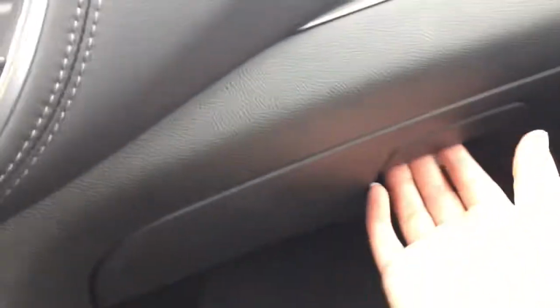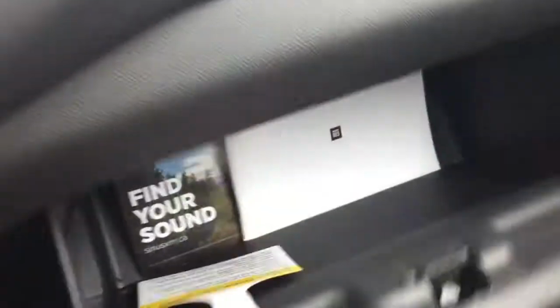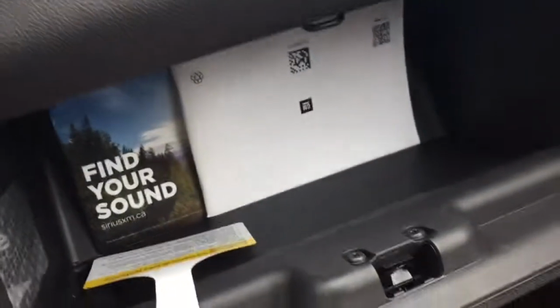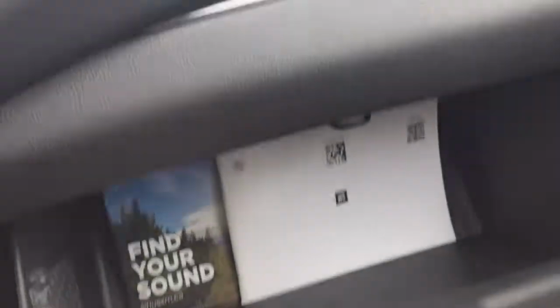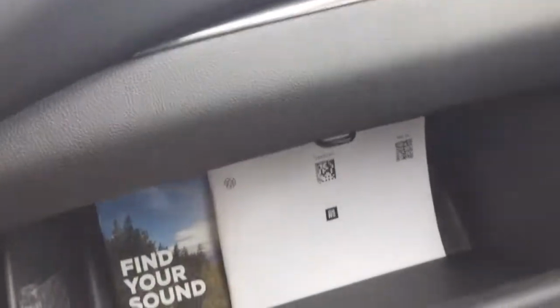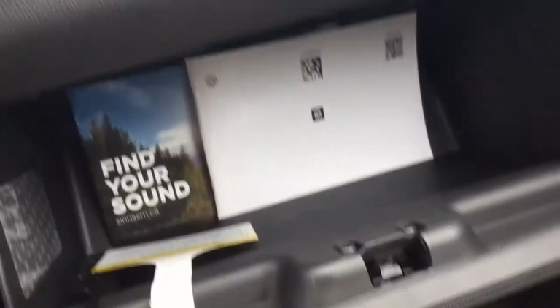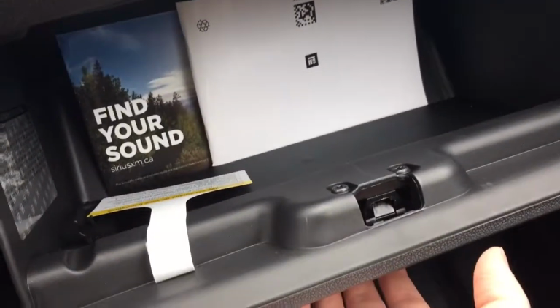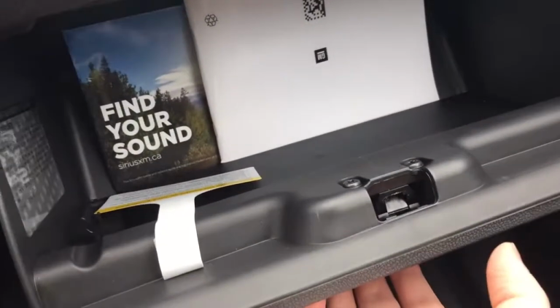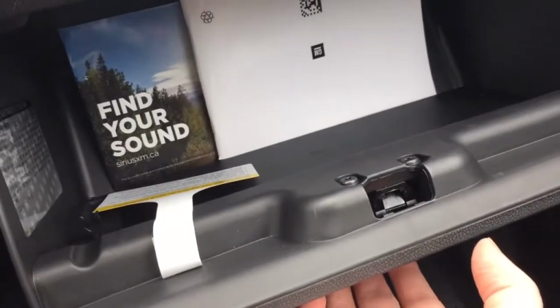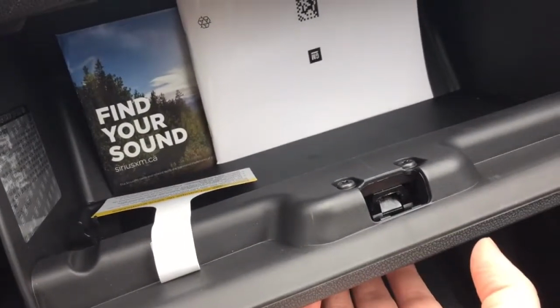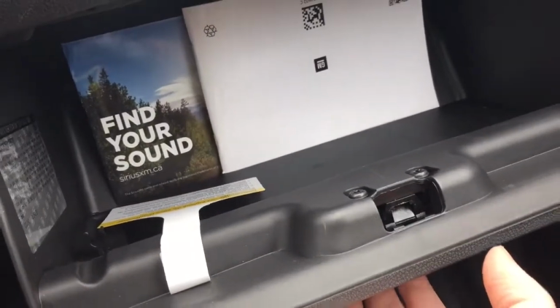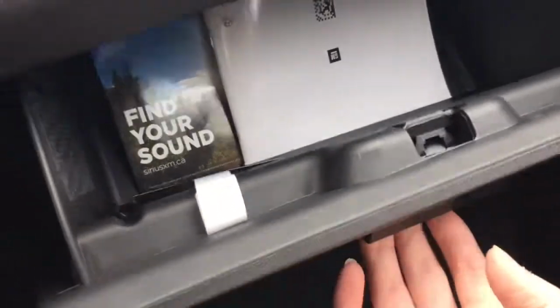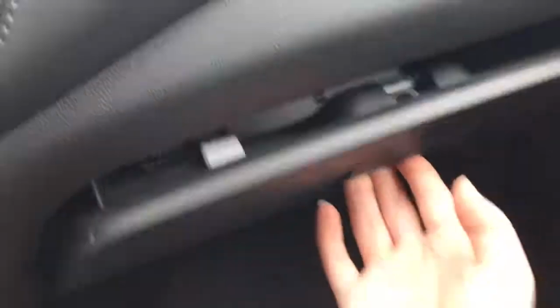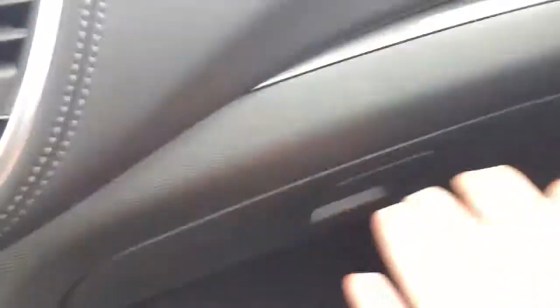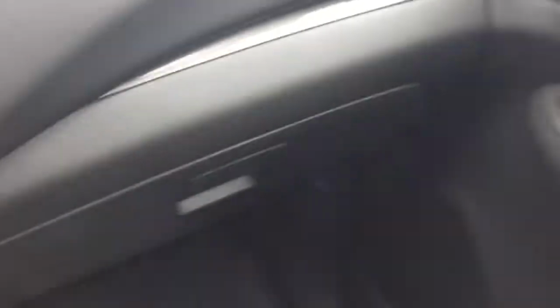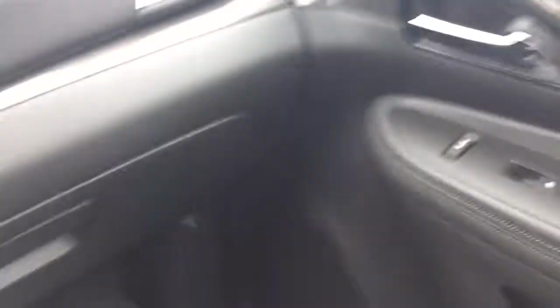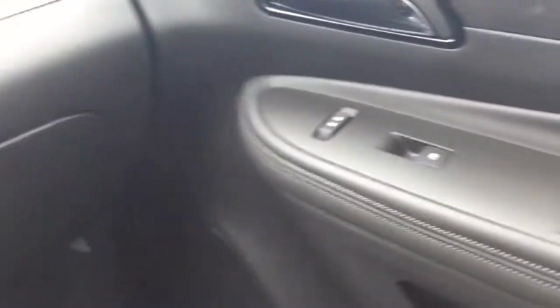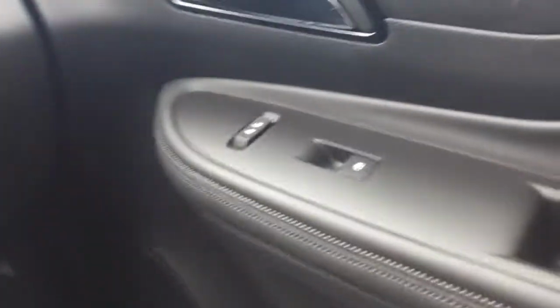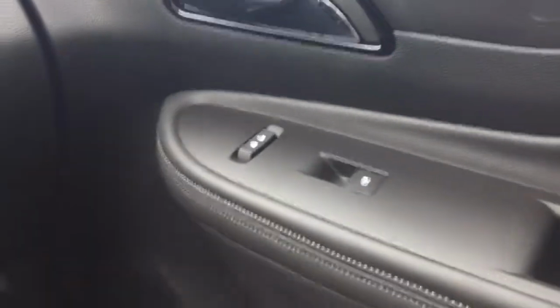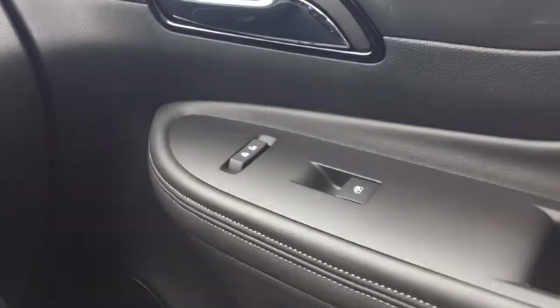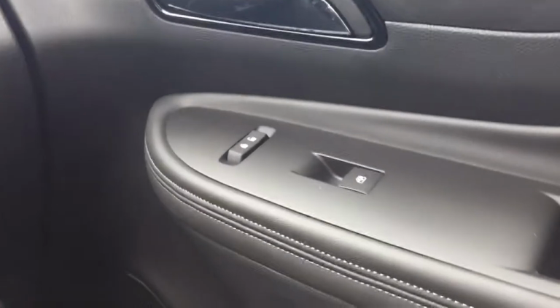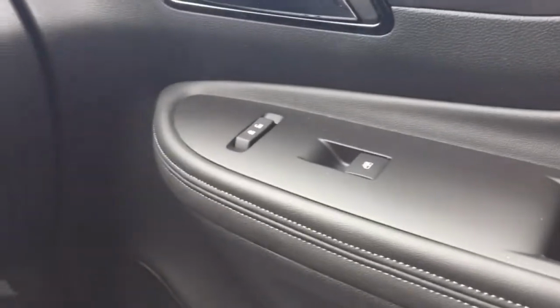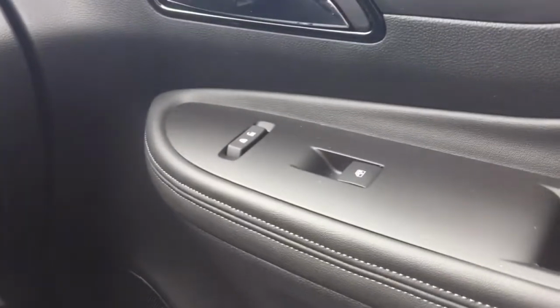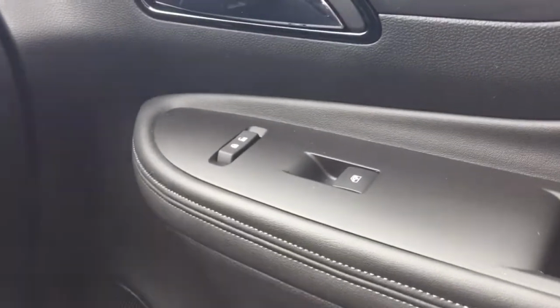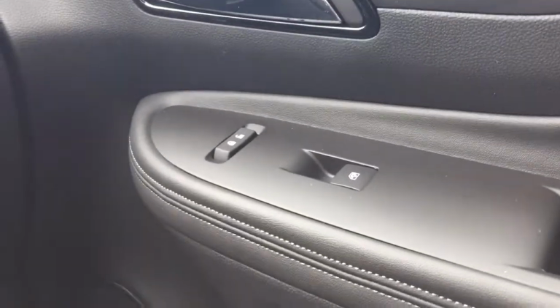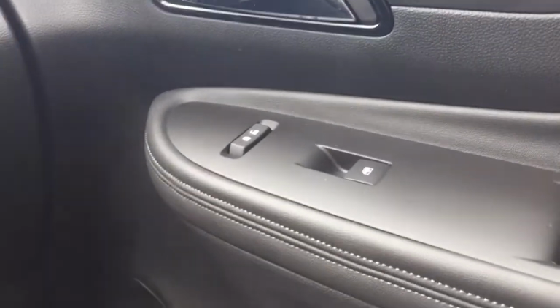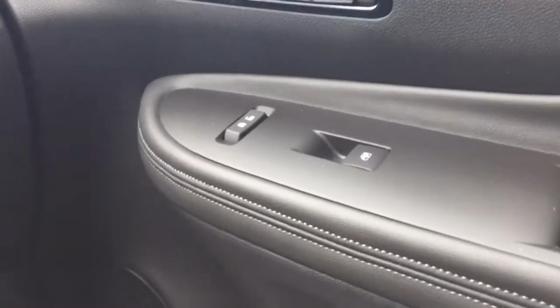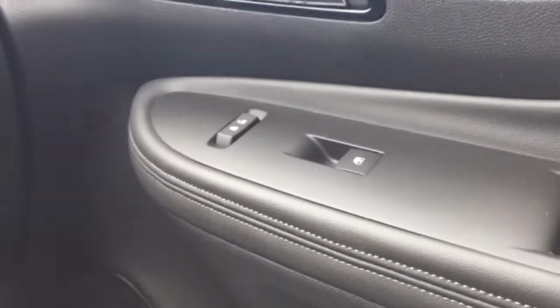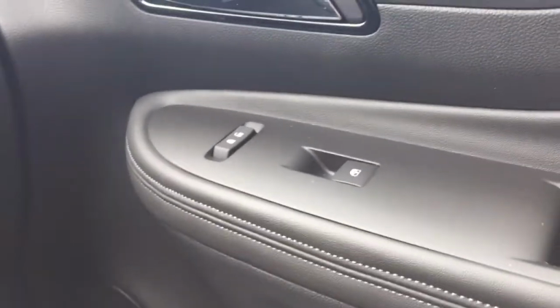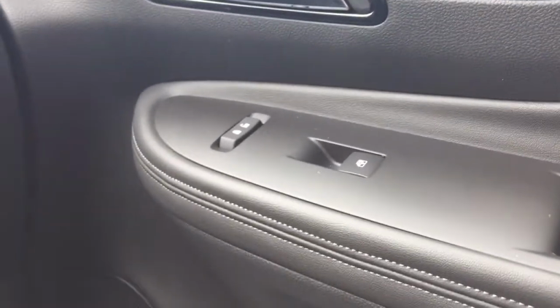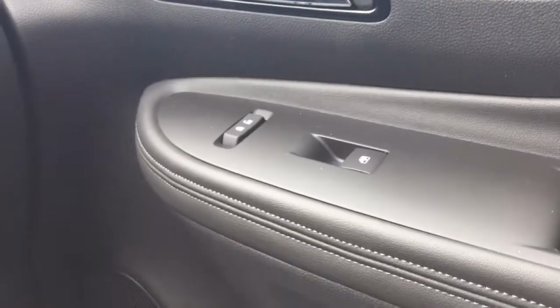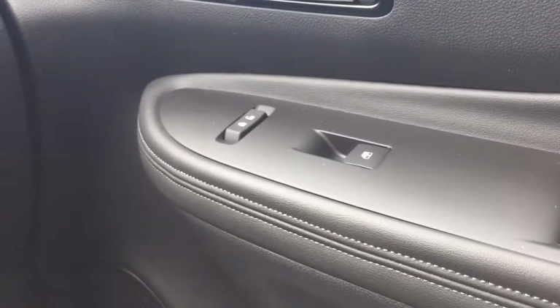Coming to the passenger side, there's a glove box with plenty of storage space, and on the passenger side door we once again have the power window controls and the power lock and unlock.